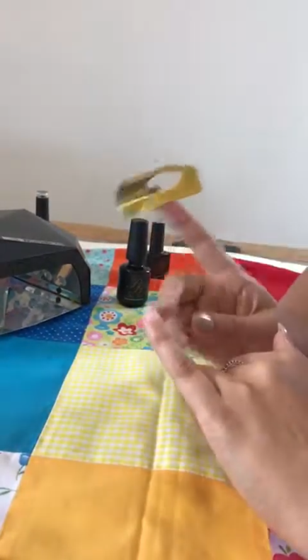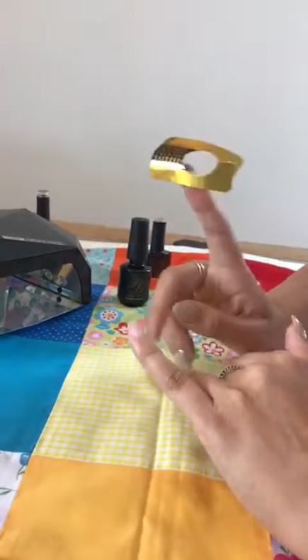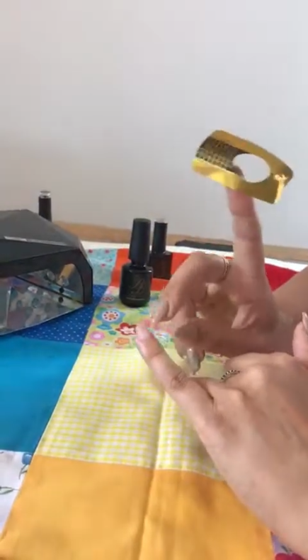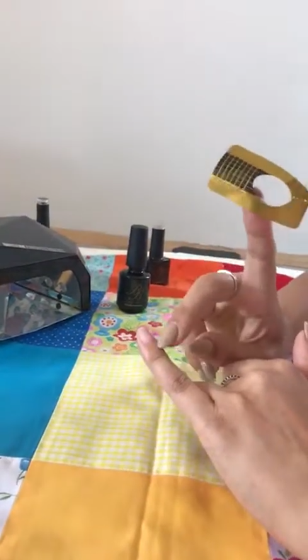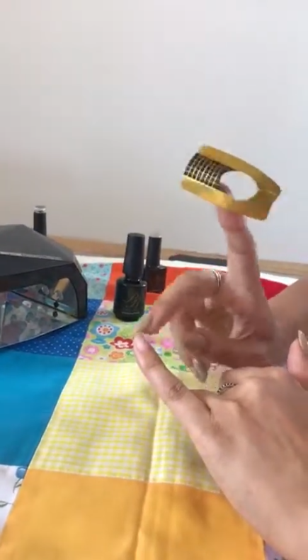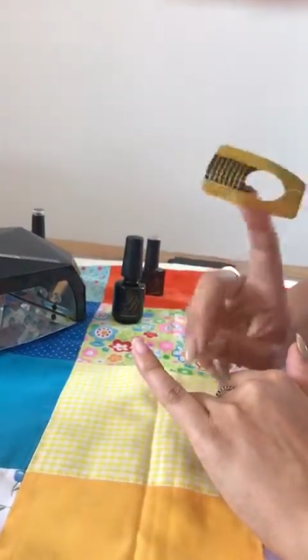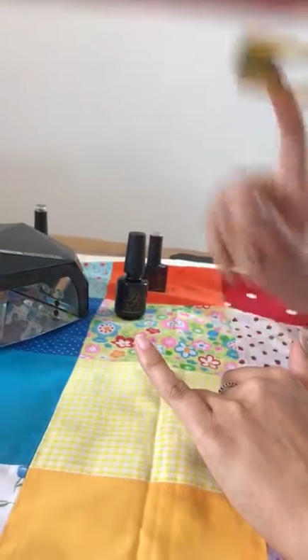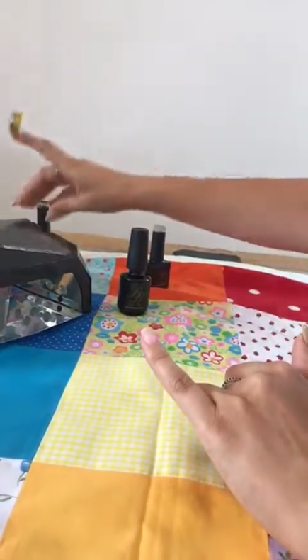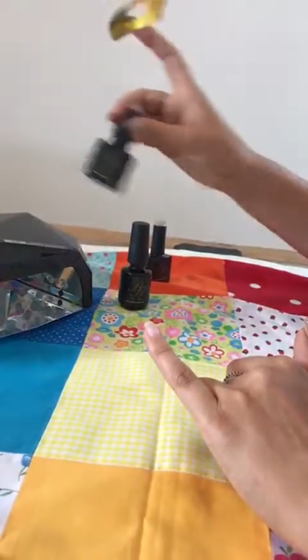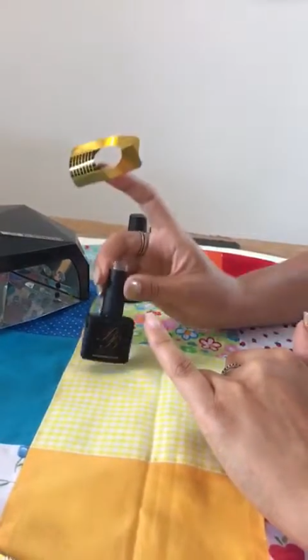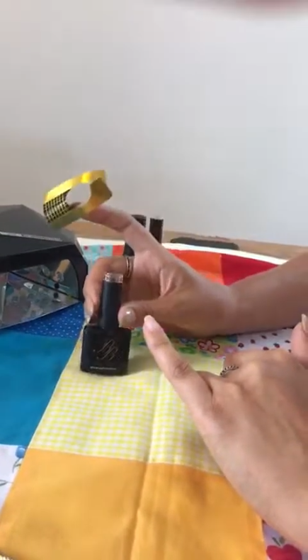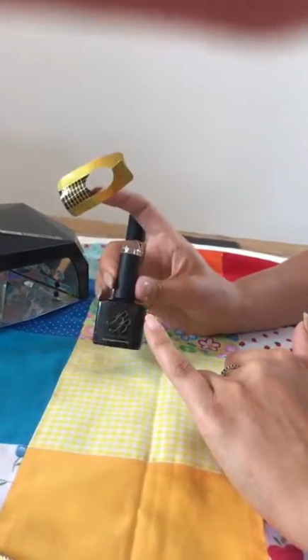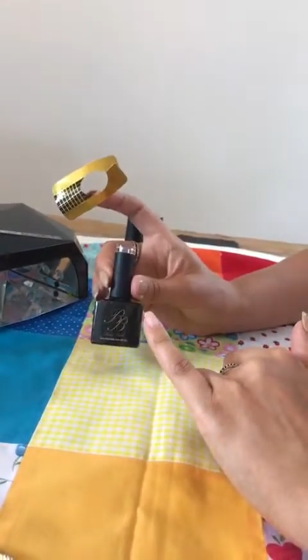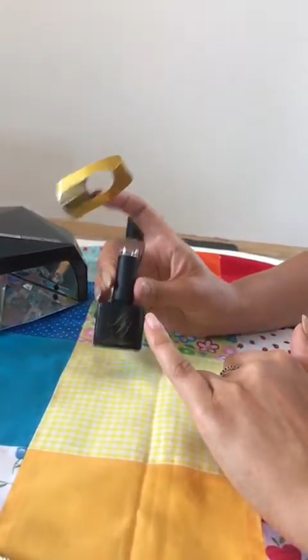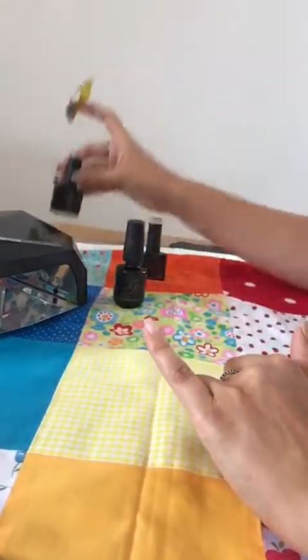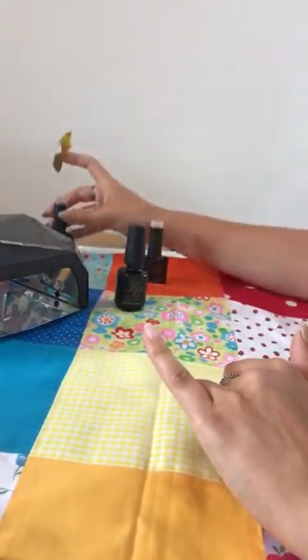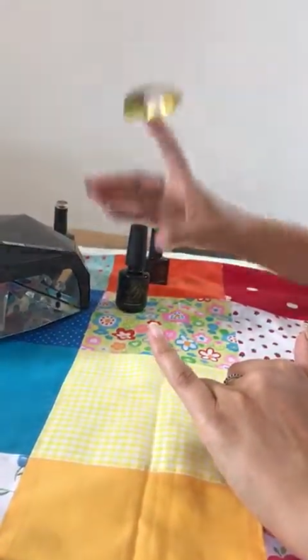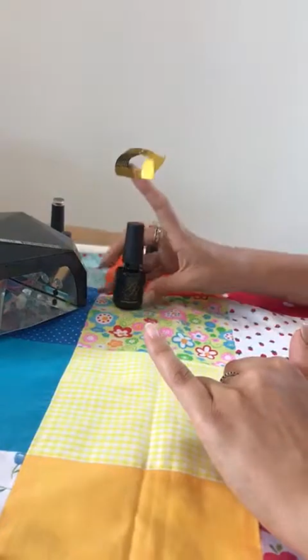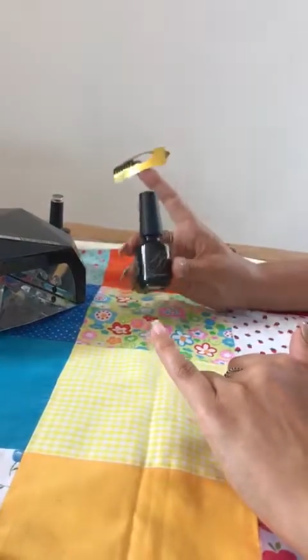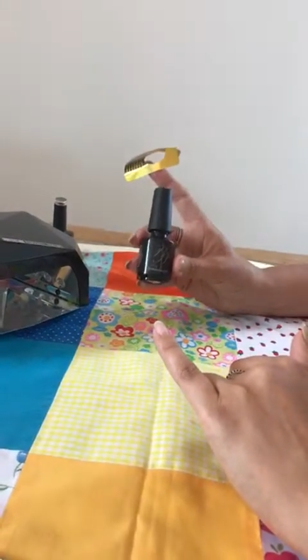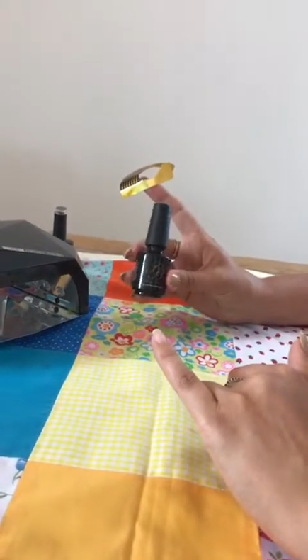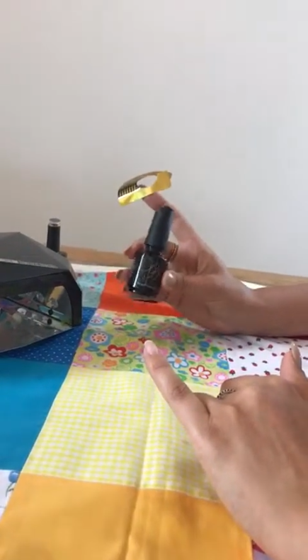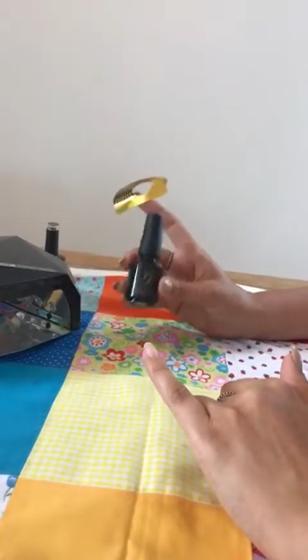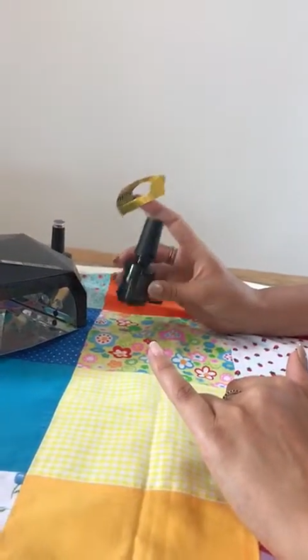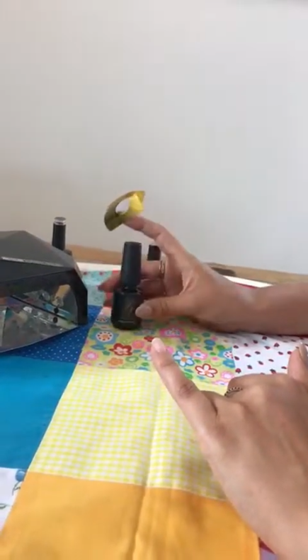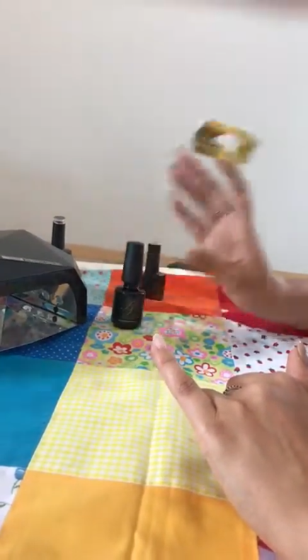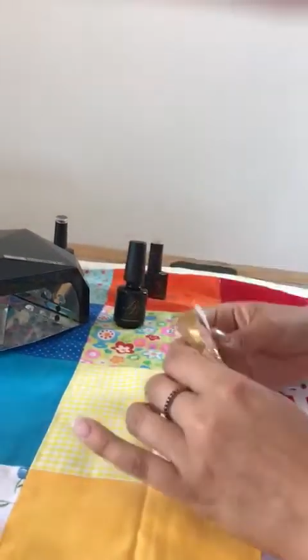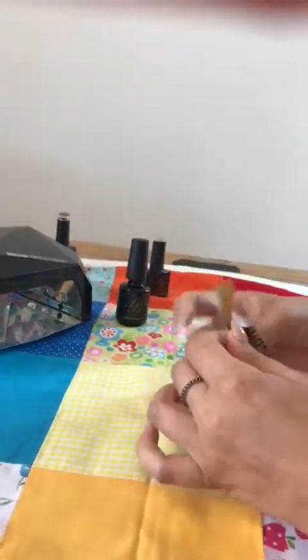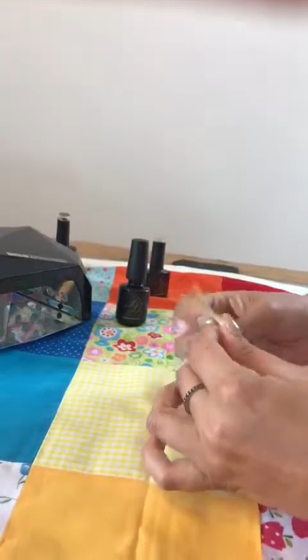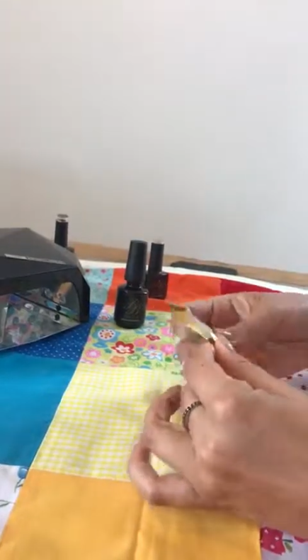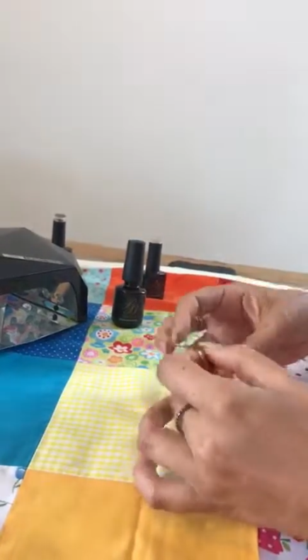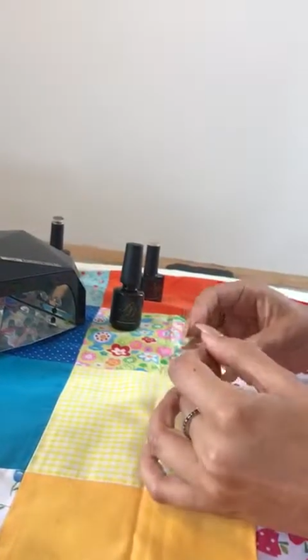We've already prepped the nail — white pushback, nip shape, buff. We've done a layer of gel base coat over to protect the nail. As everybody knows, all your builder gels, whether they be in tubes, bottles, or pots, are not base gels. So the nail has been fully prepped.